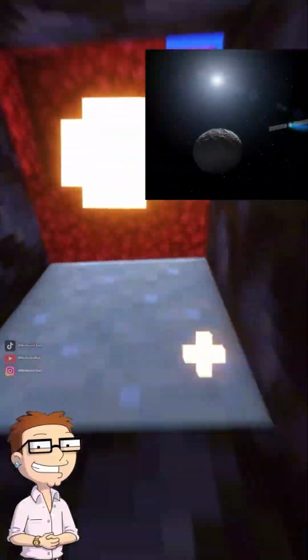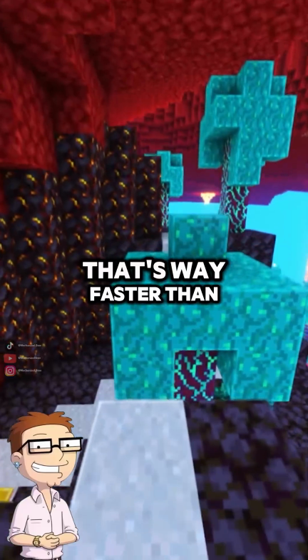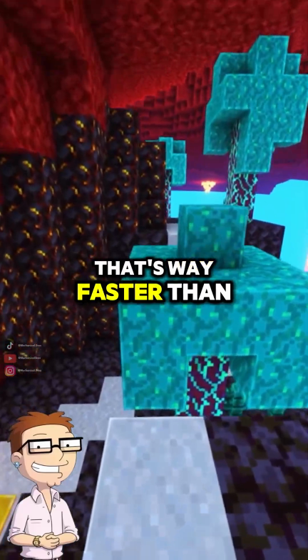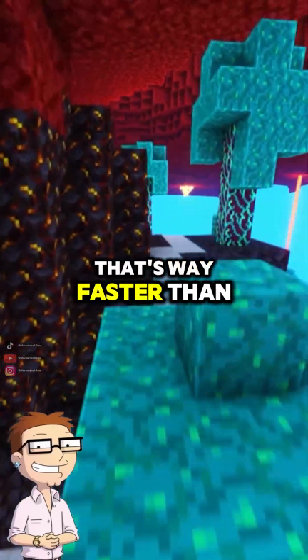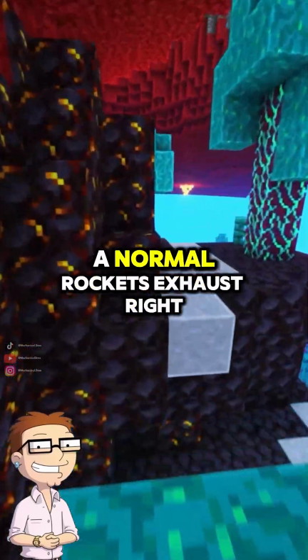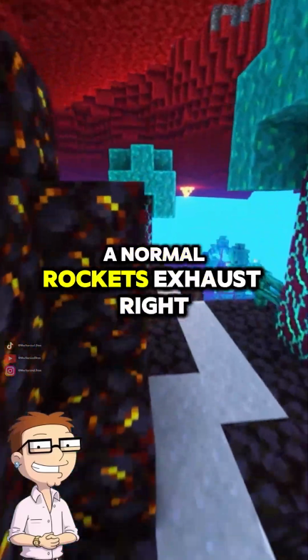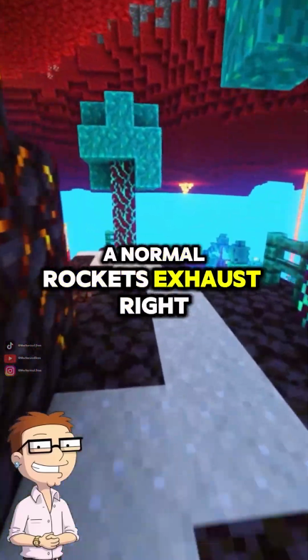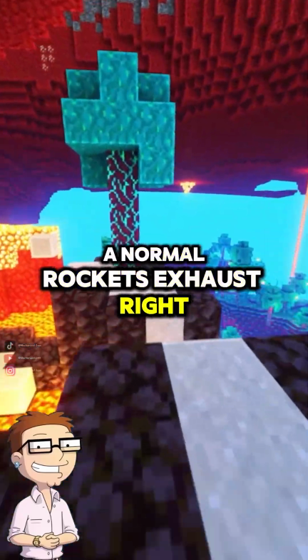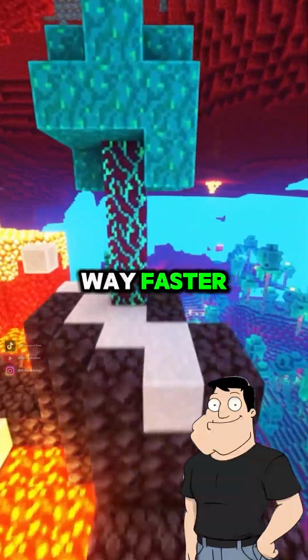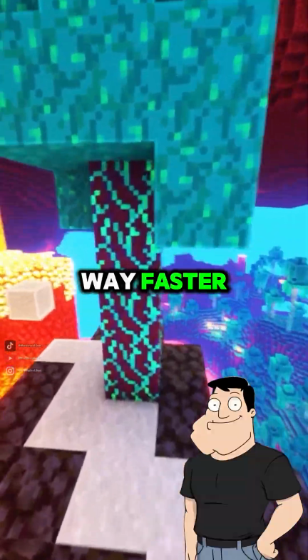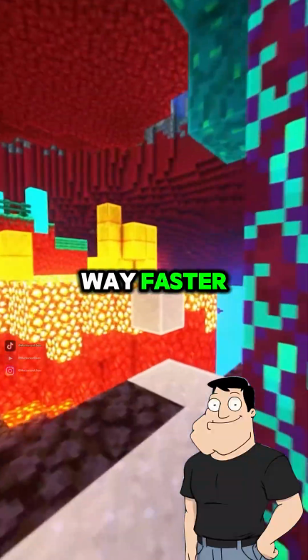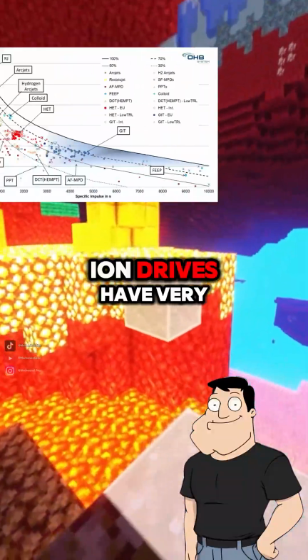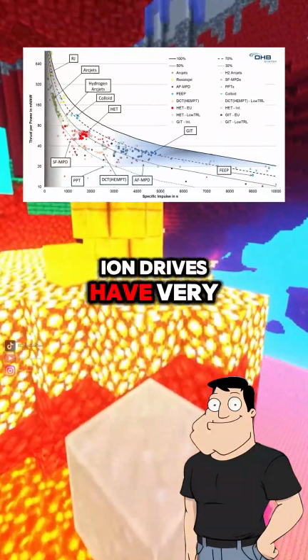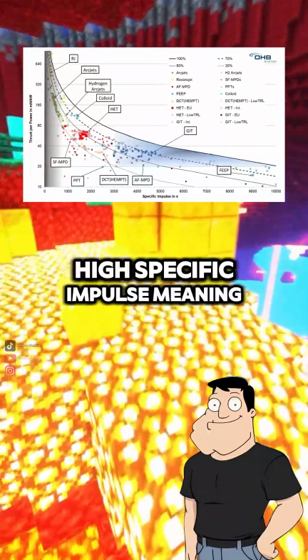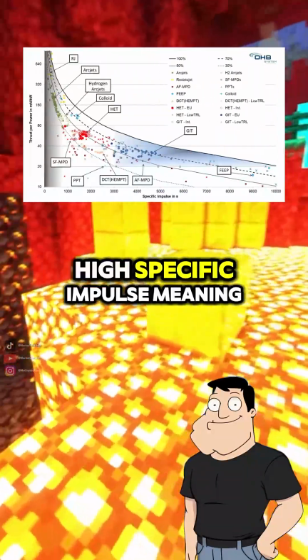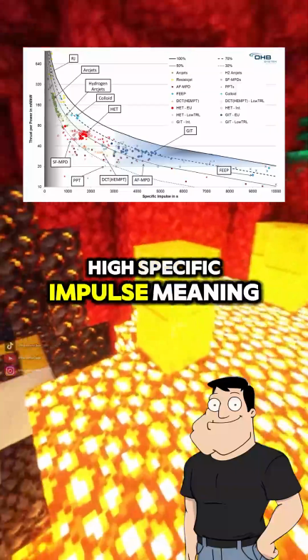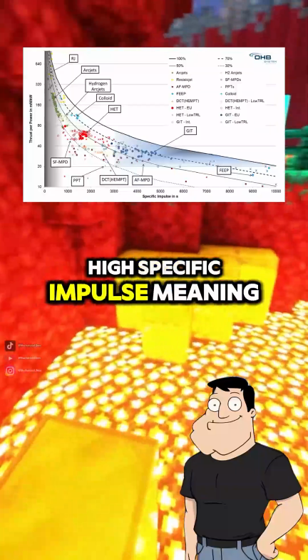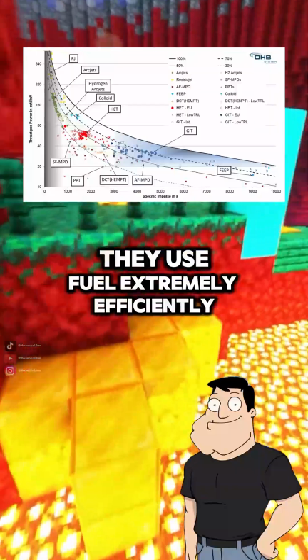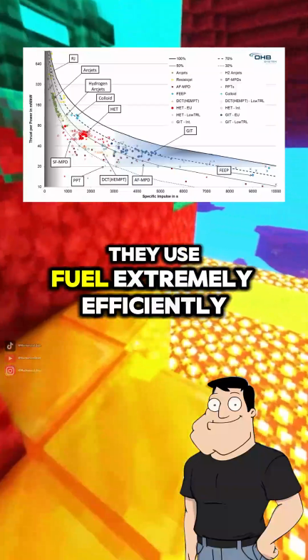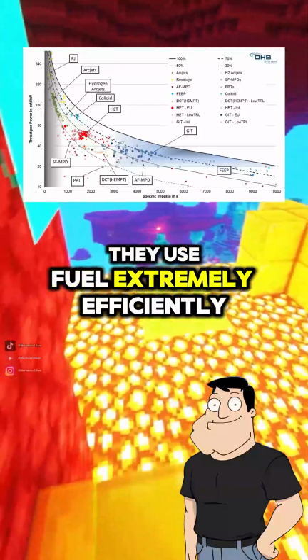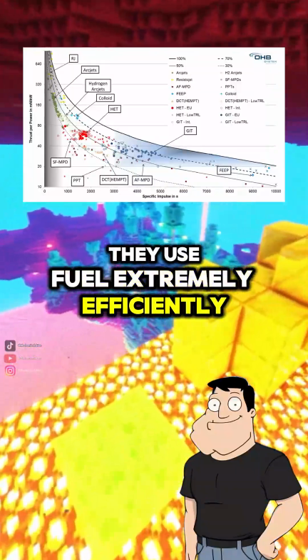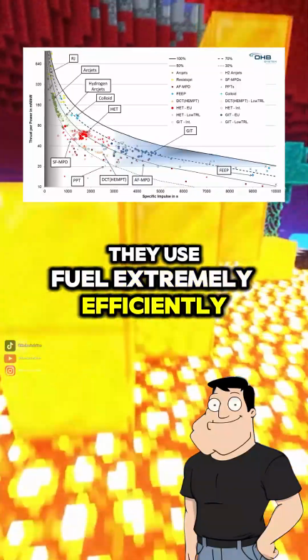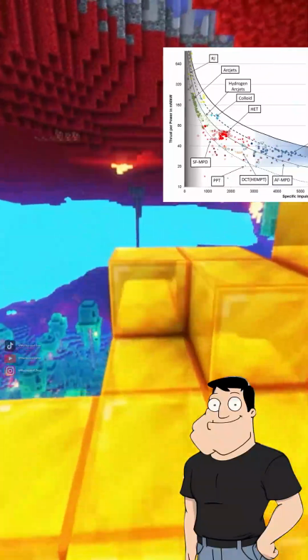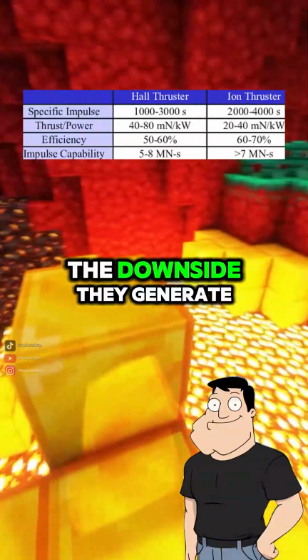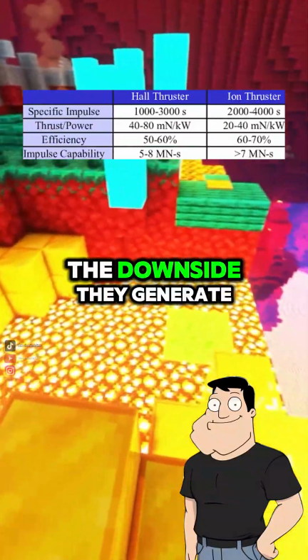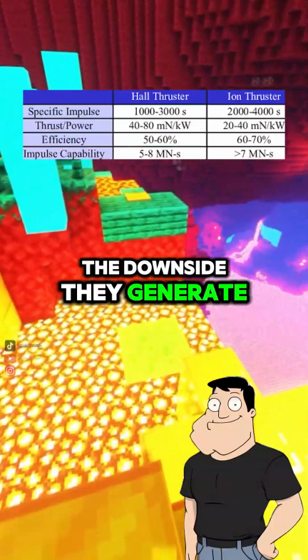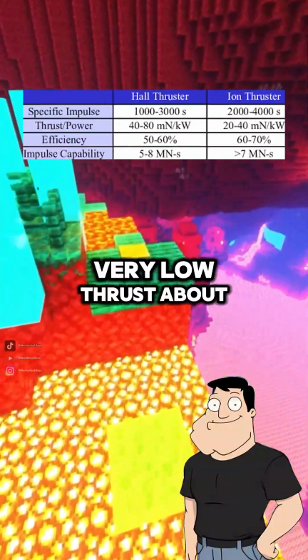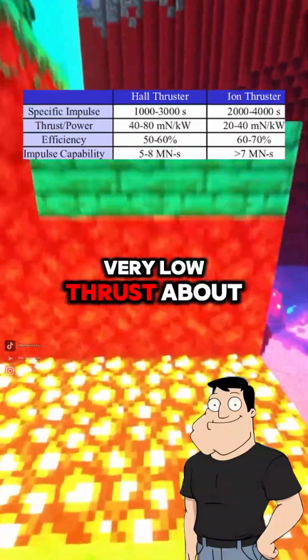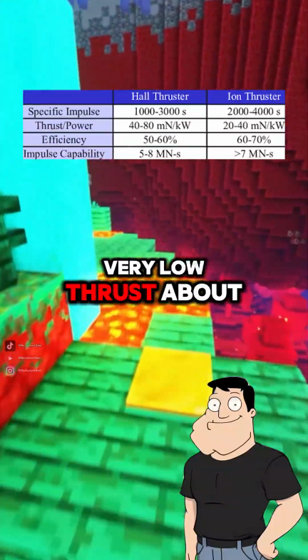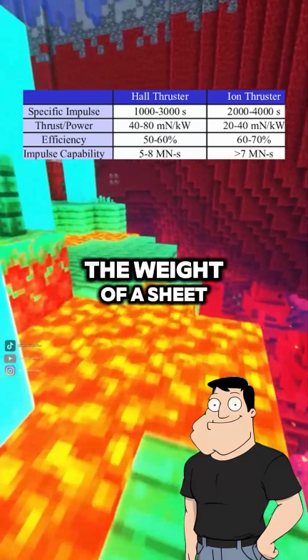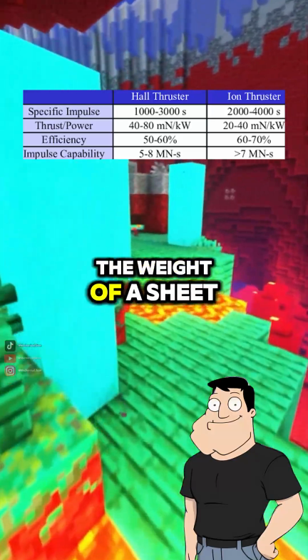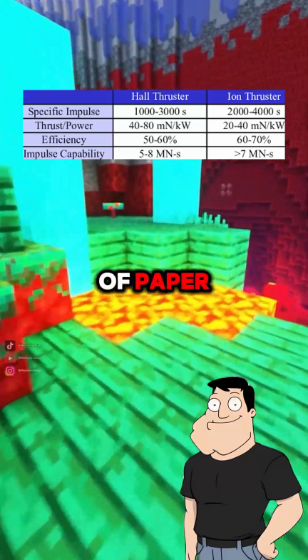That's way faster than a normal rocket's exhaust, right? Way faster. Ion drives have very high specific impulse, meaning they use fuel extremely efficiently. The downside? They generate very low thrust — about the weight of a sheet of paper.